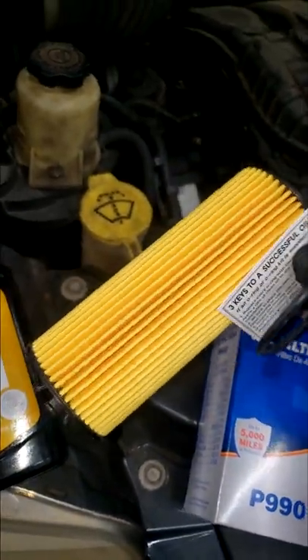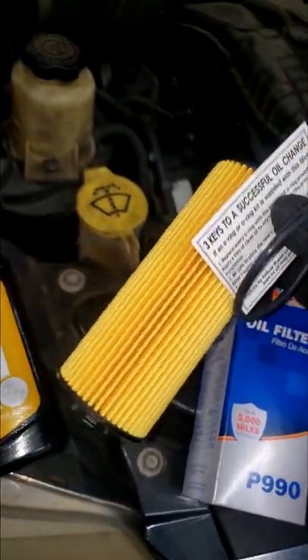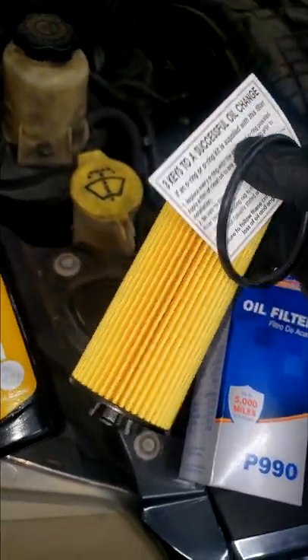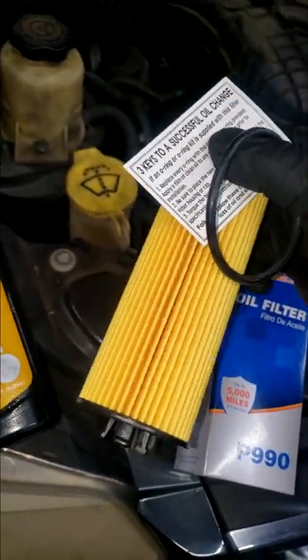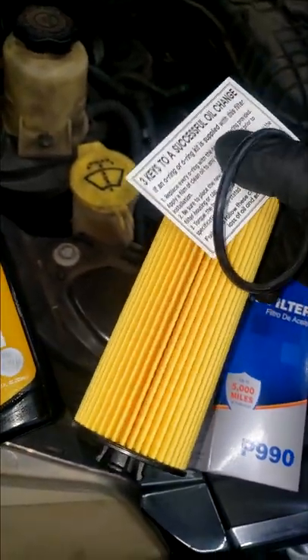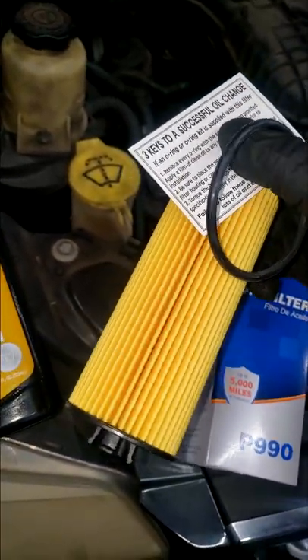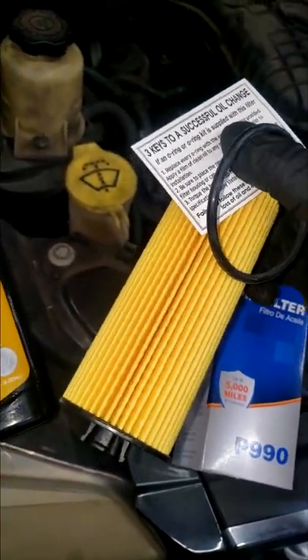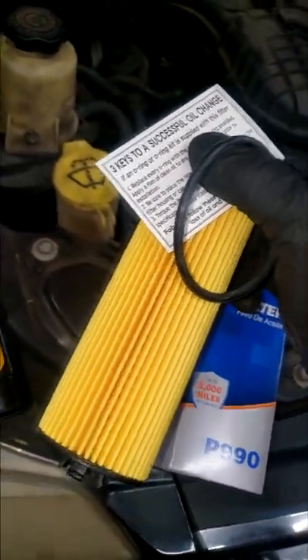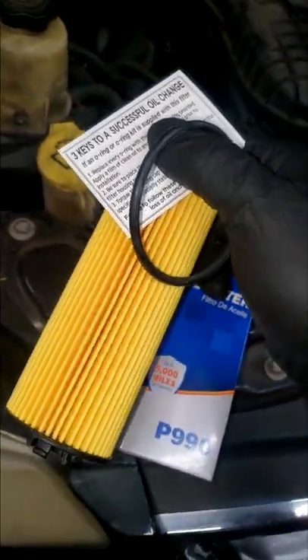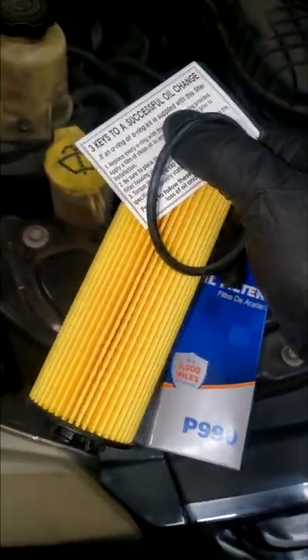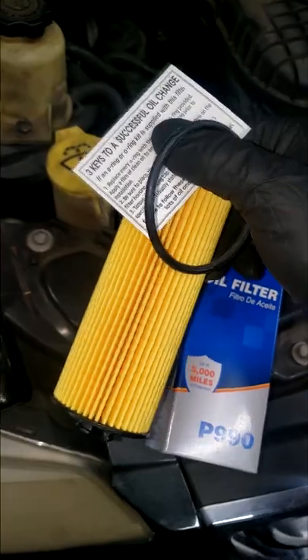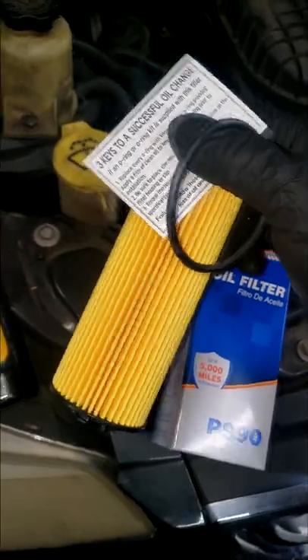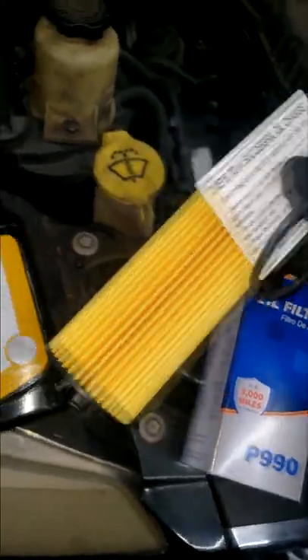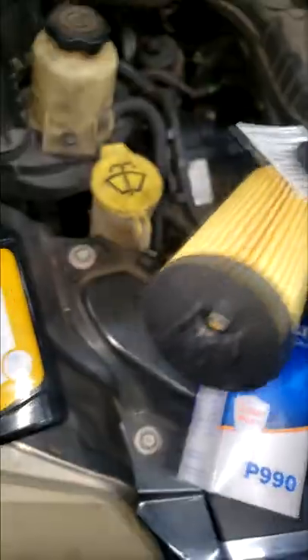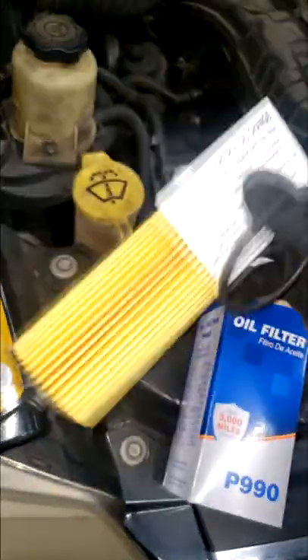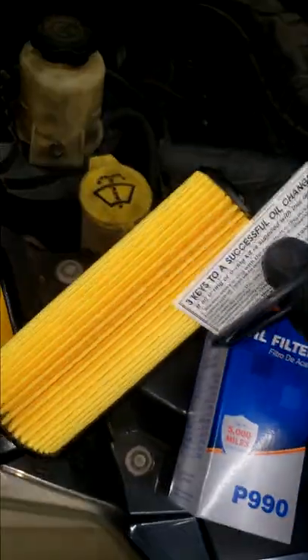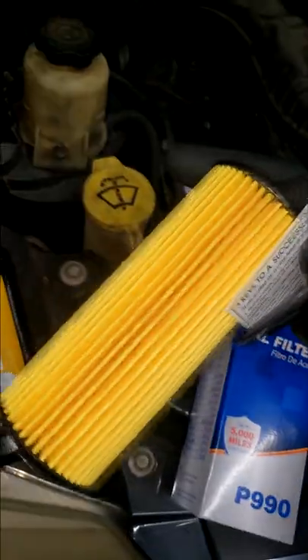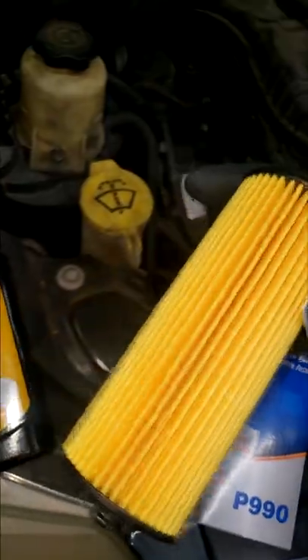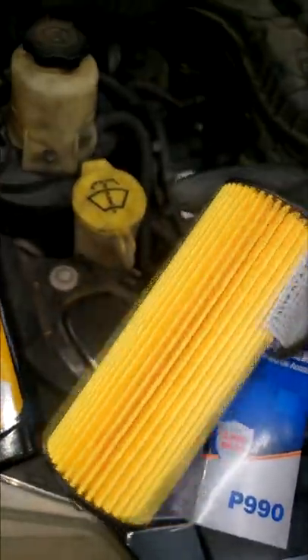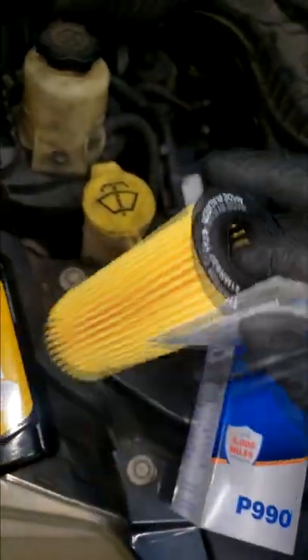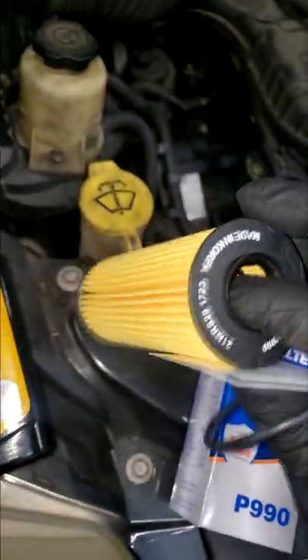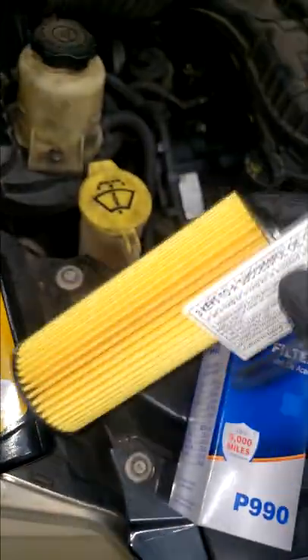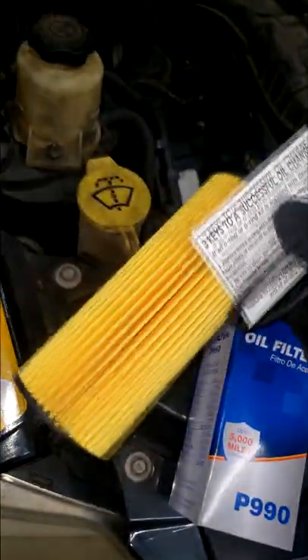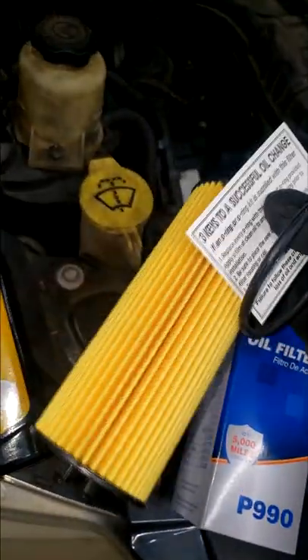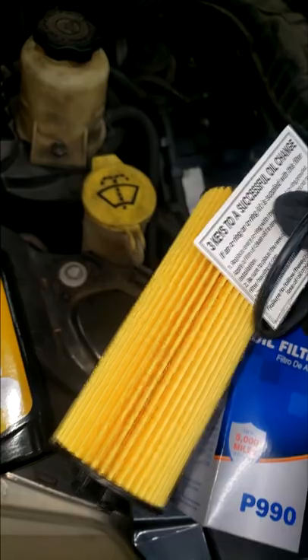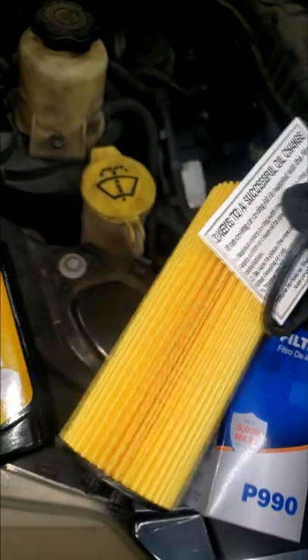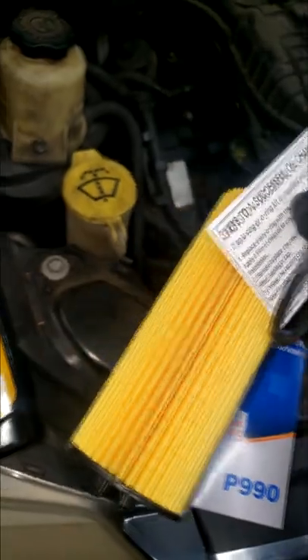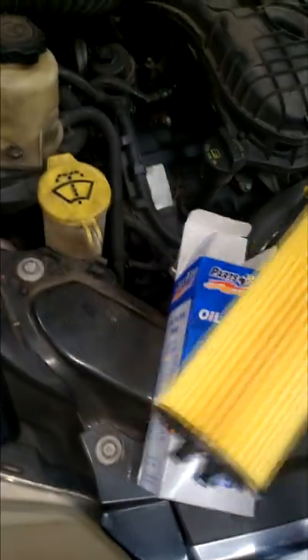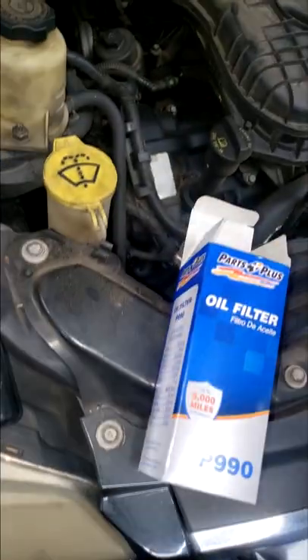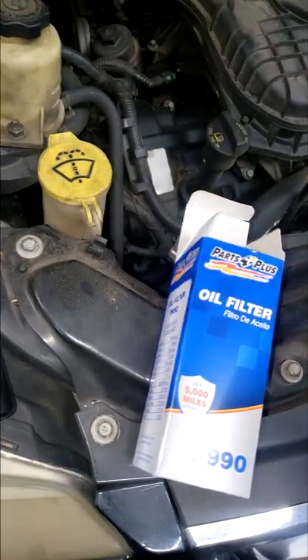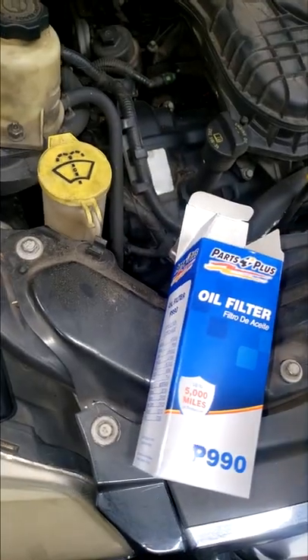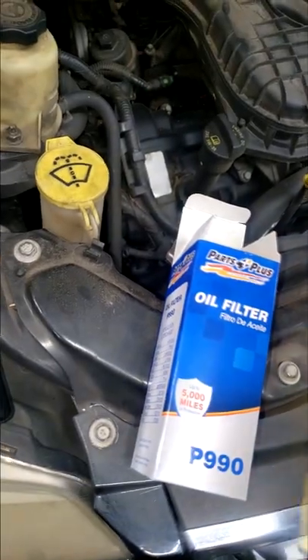As long as this filter does its job and filters out the lubrication system, it's cool with me. I mean, they just made a paper filtration gasket, so it should be fine. So I'm going to use it anyway.